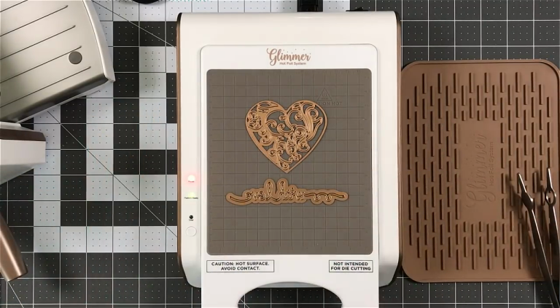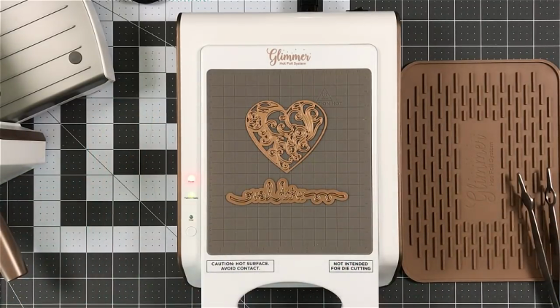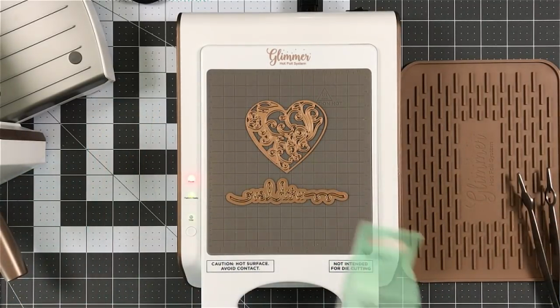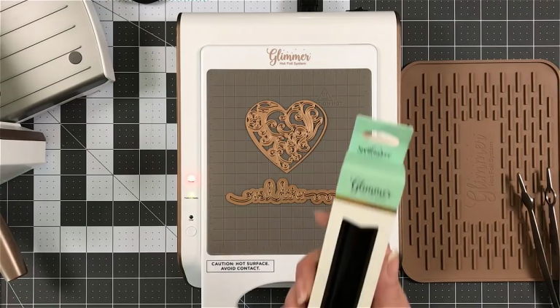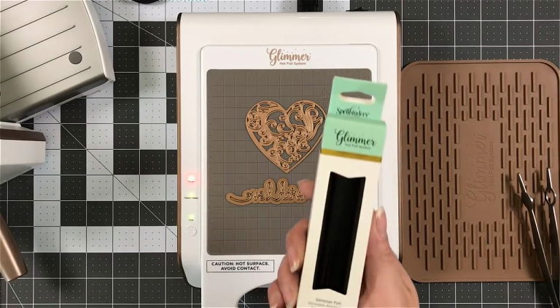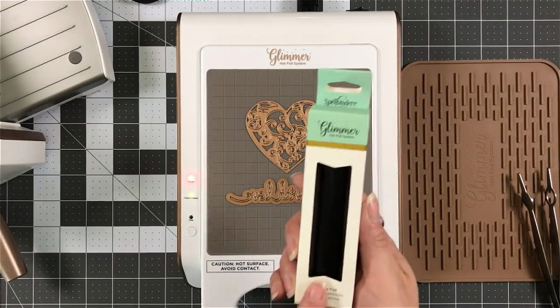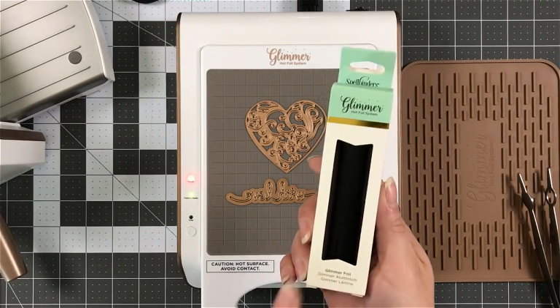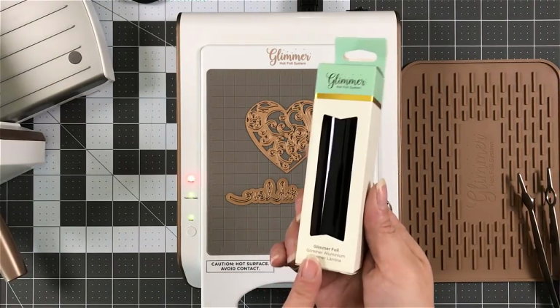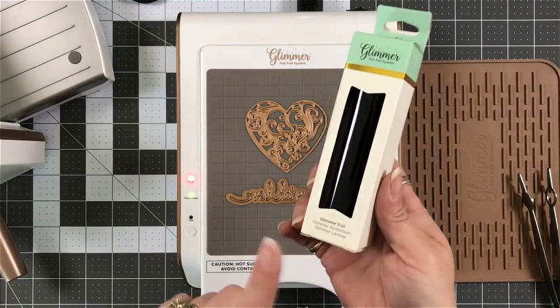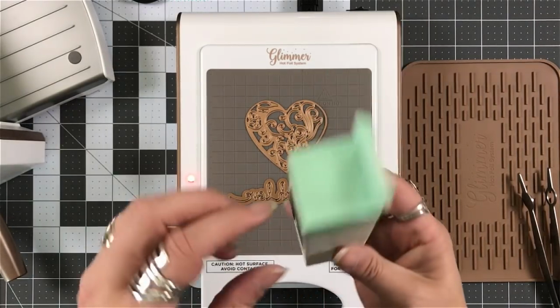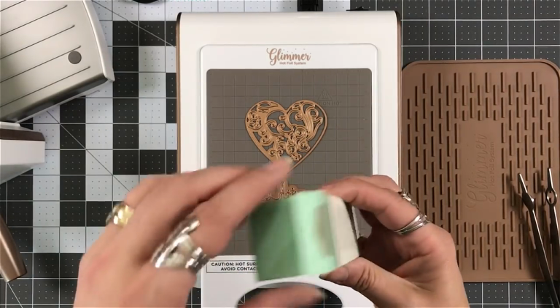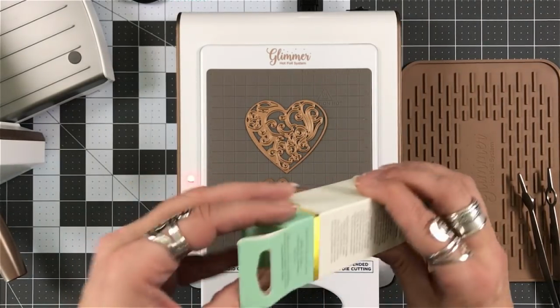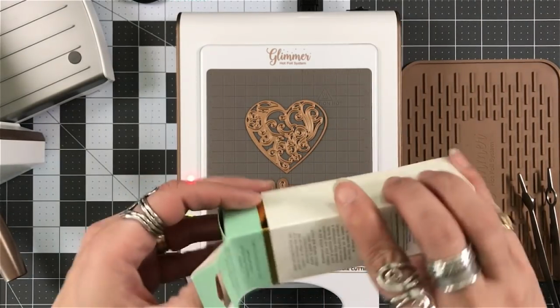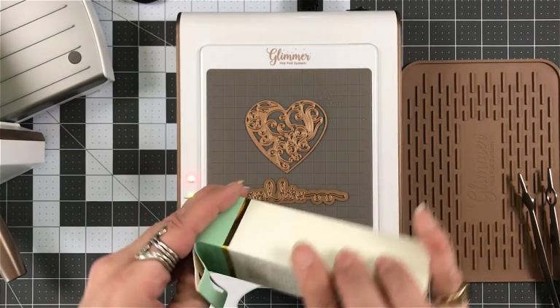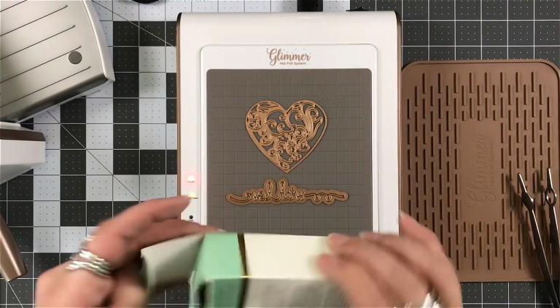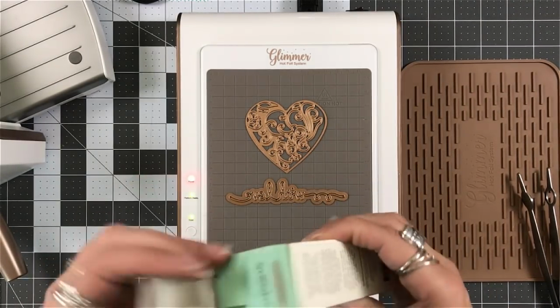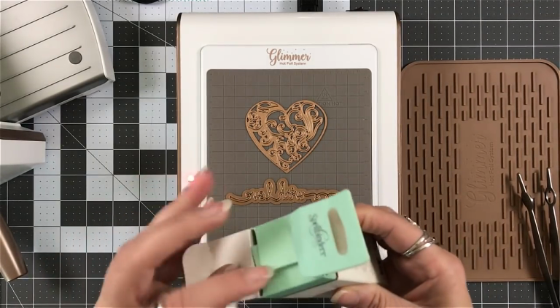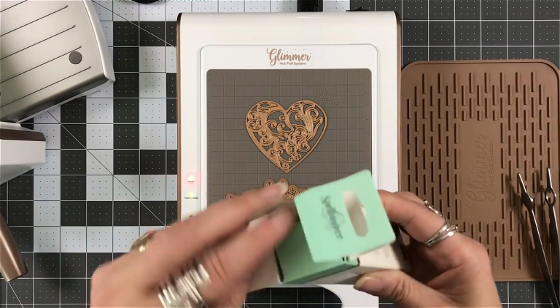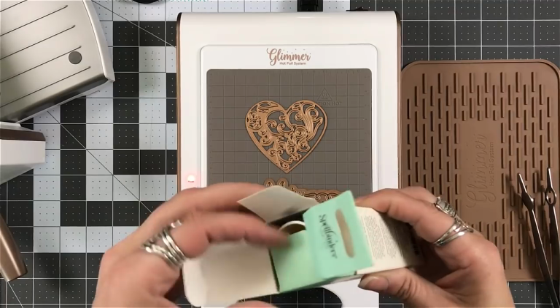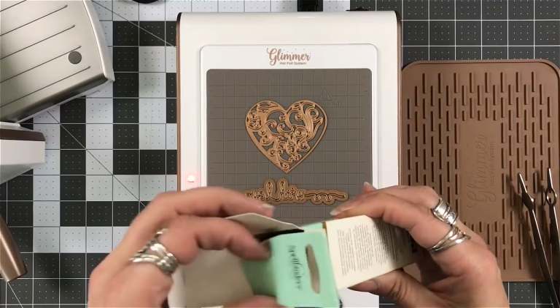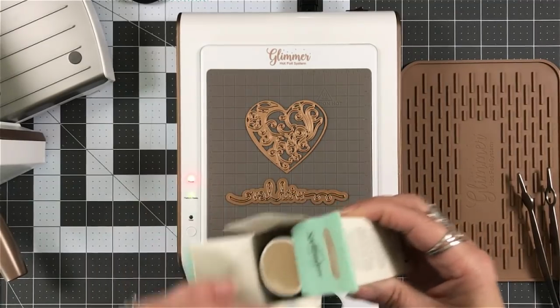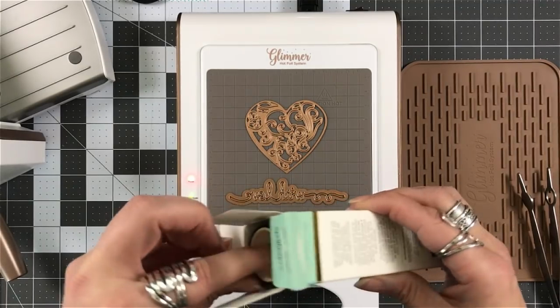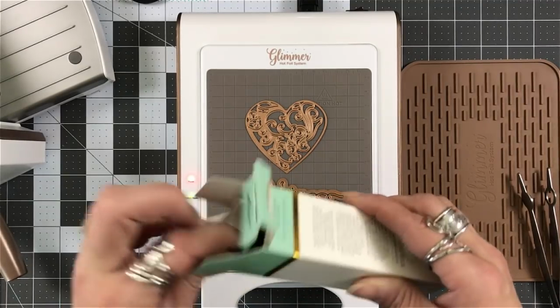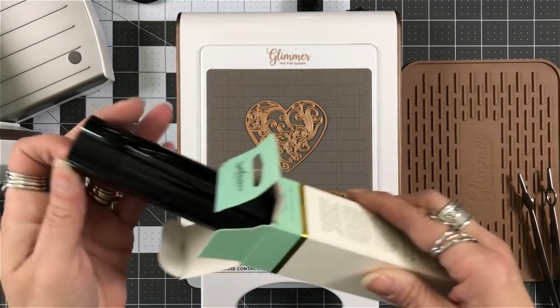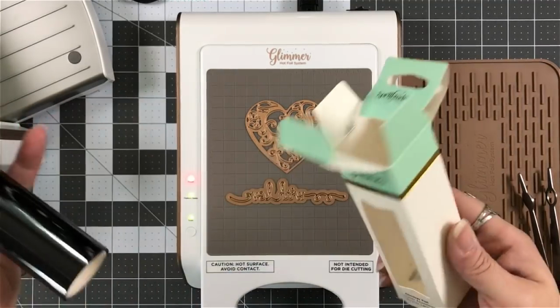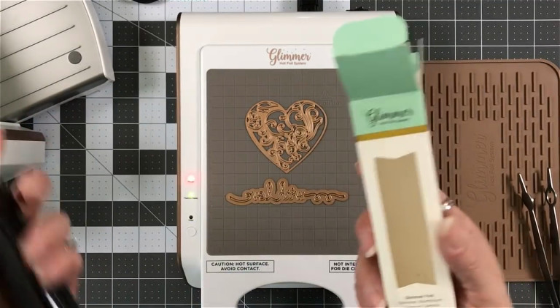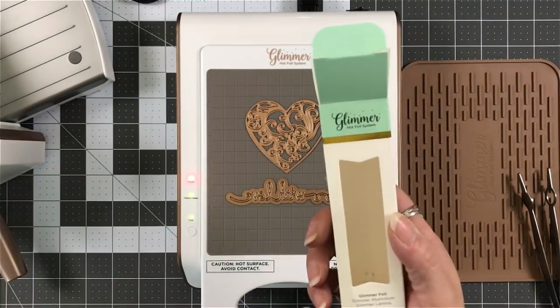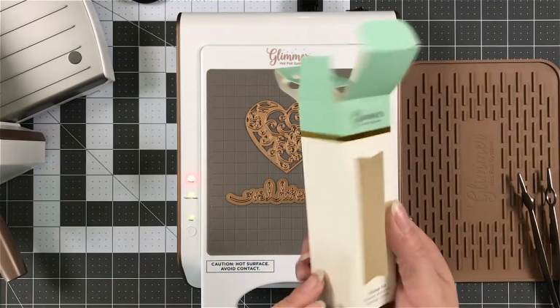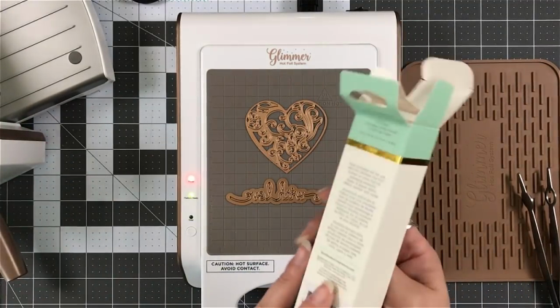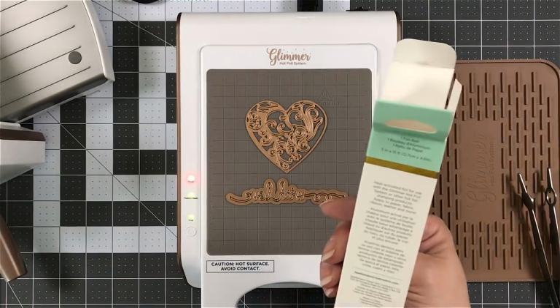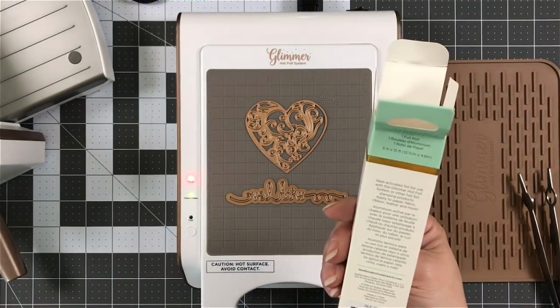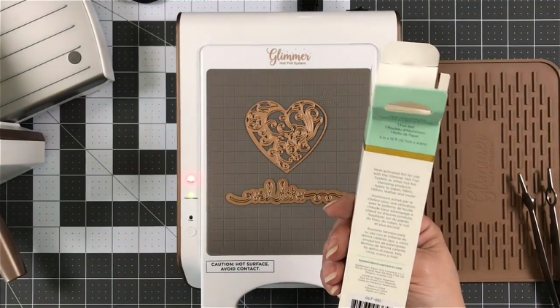But I'm going to place those down. I also grabbed a sentiment. Now you can buy other foils — they are available. This one I have here is black and I also had copper.